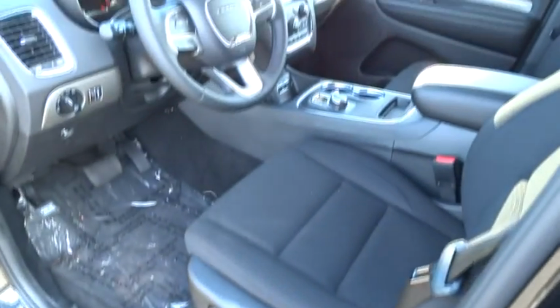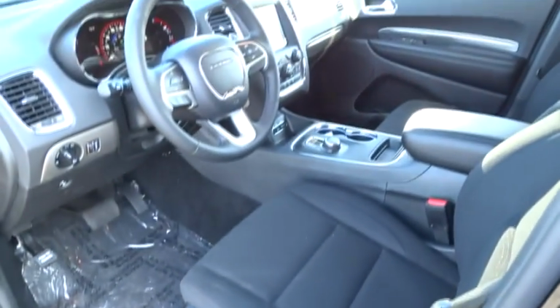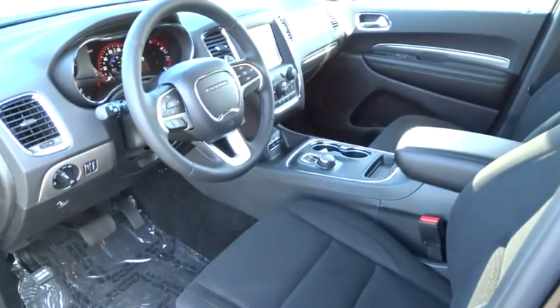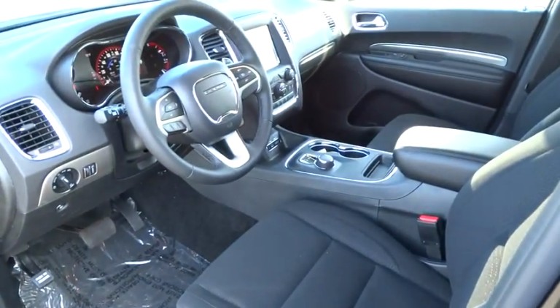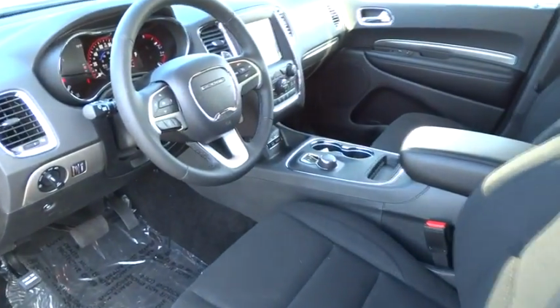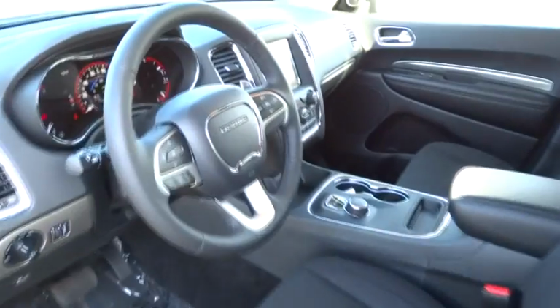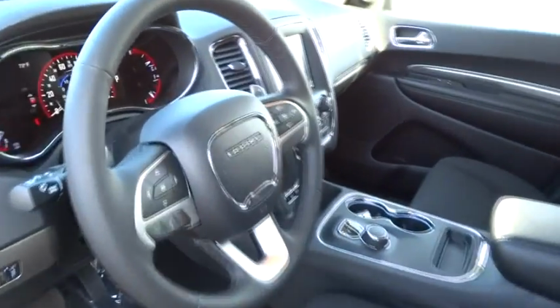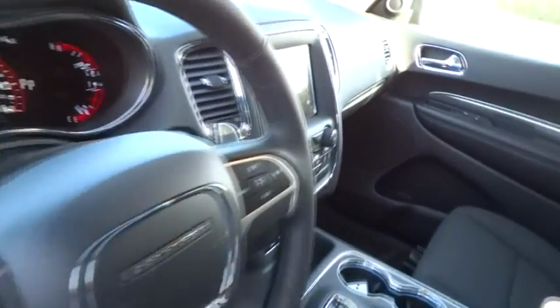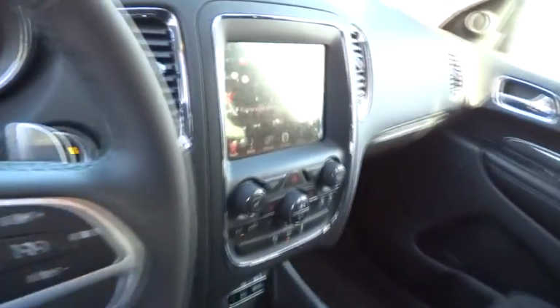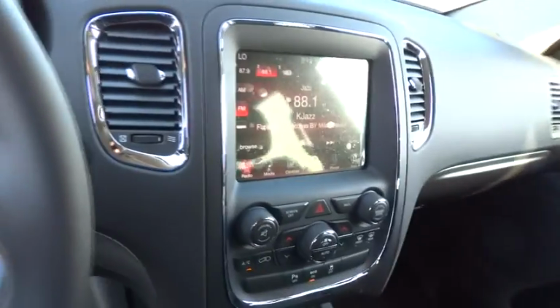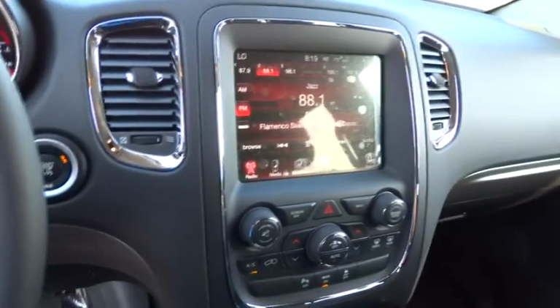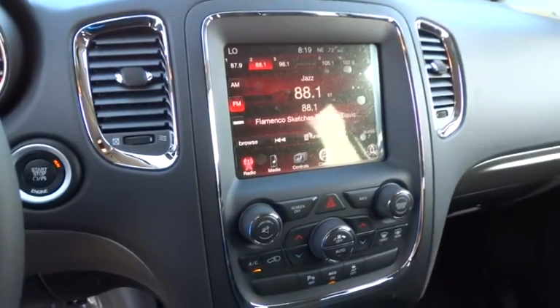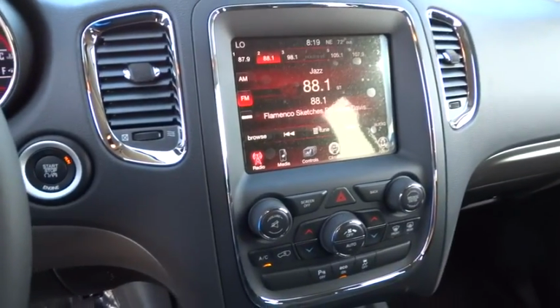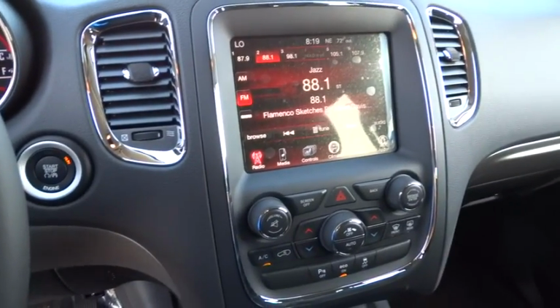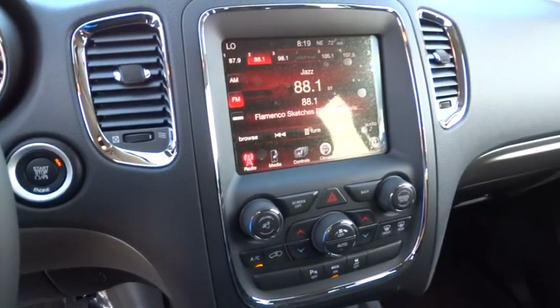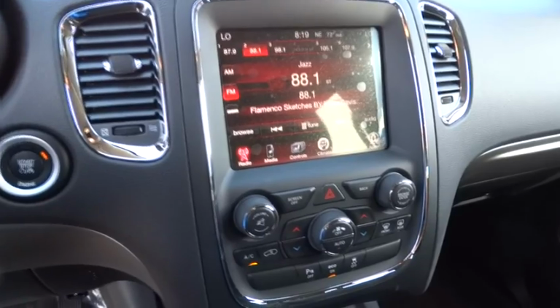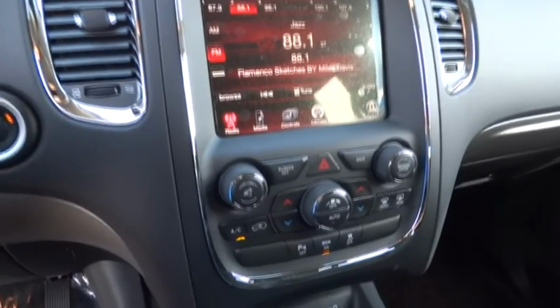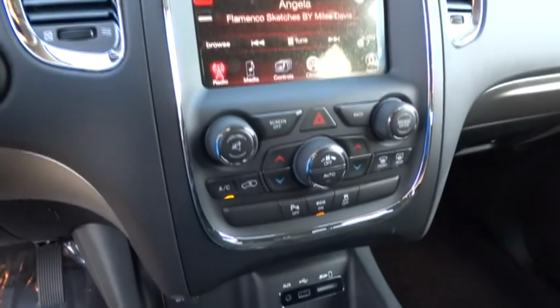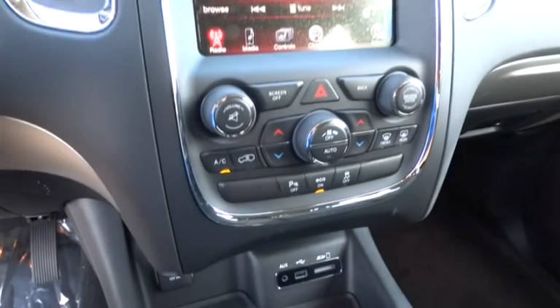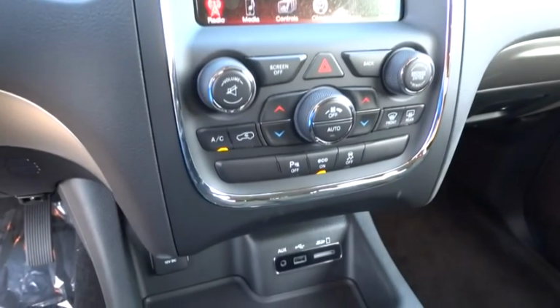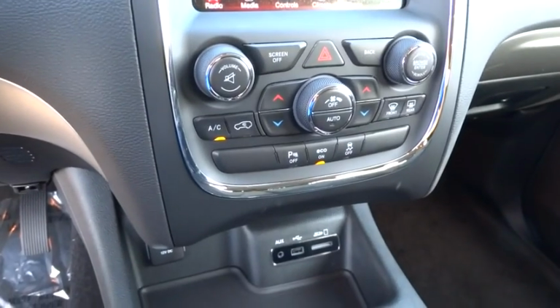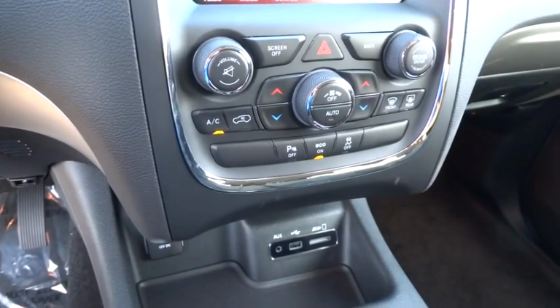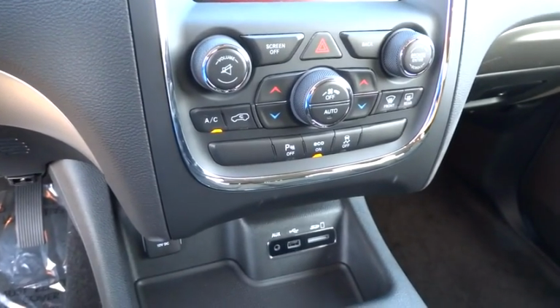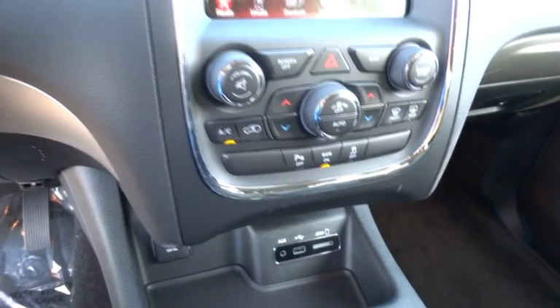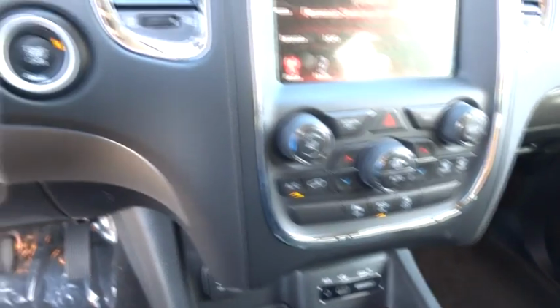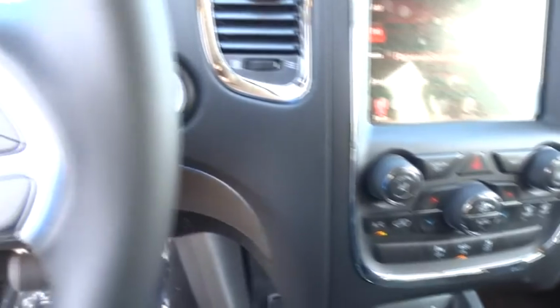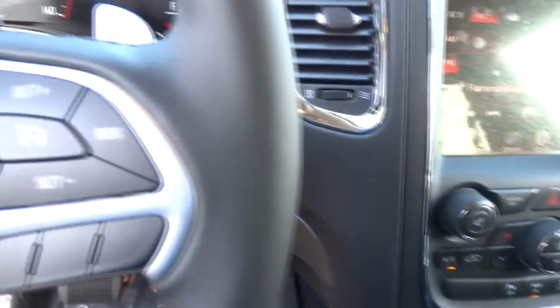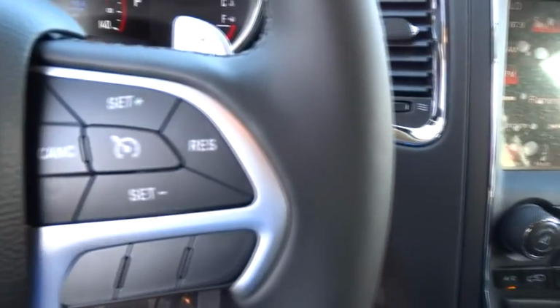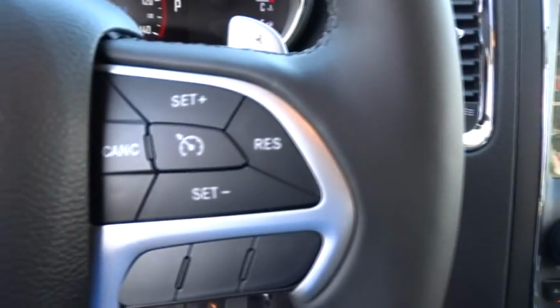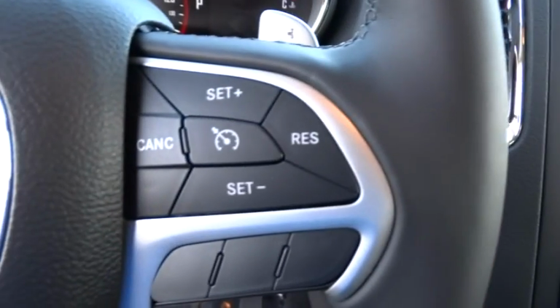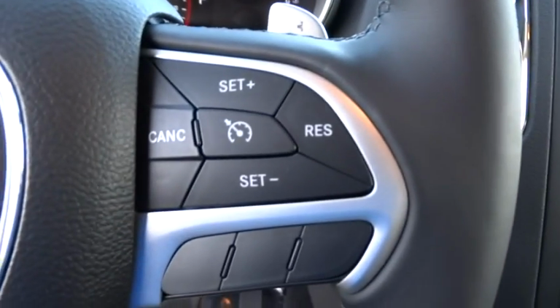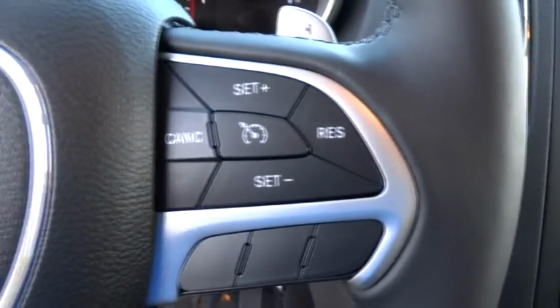Floor mats, keyless entry, four-wheel disc brakes, aluminum wheels, cruise control, rear defrost, climate control, AM-FM stereo radio, power door locks, MP3 player, fog lamps, bucket seats, power windows.